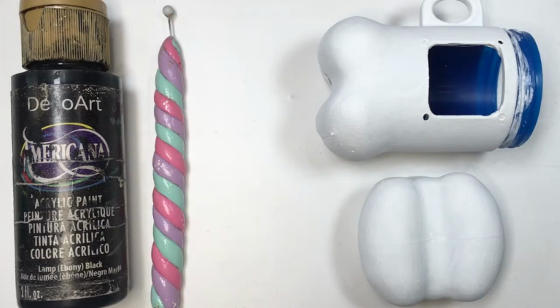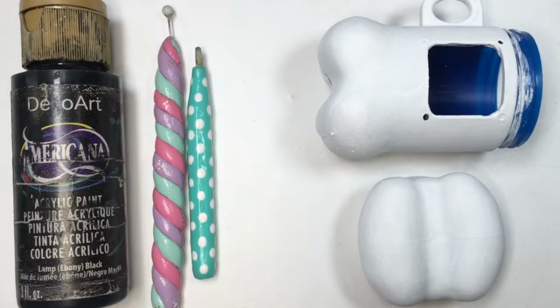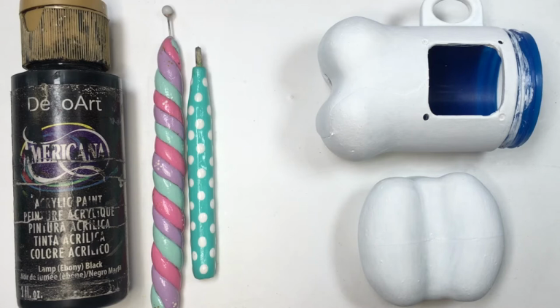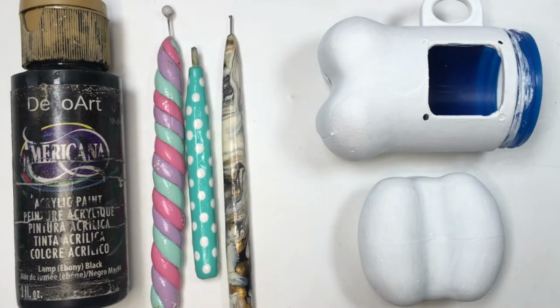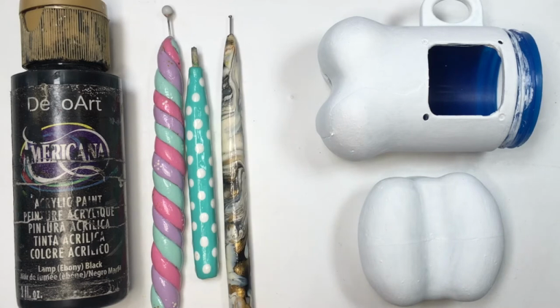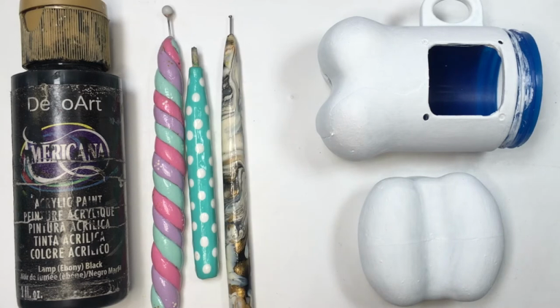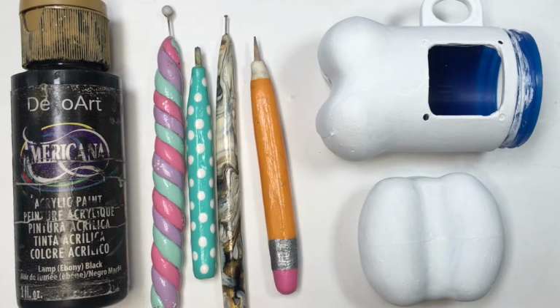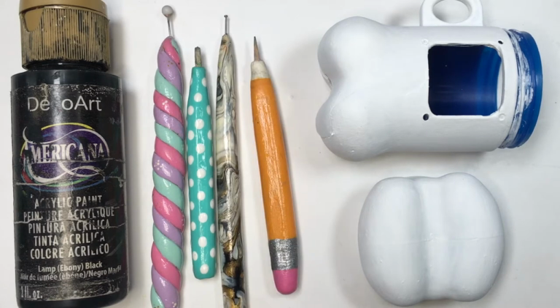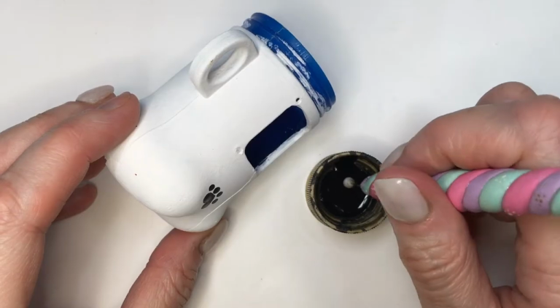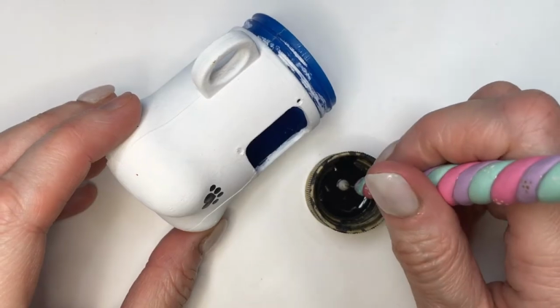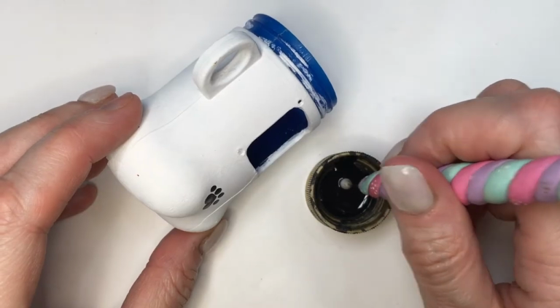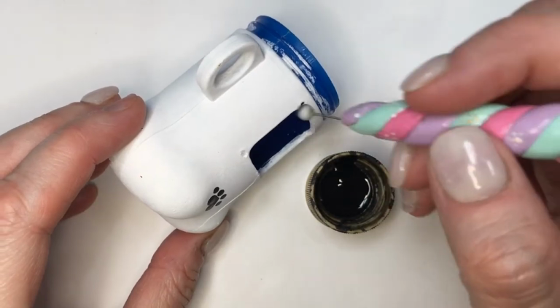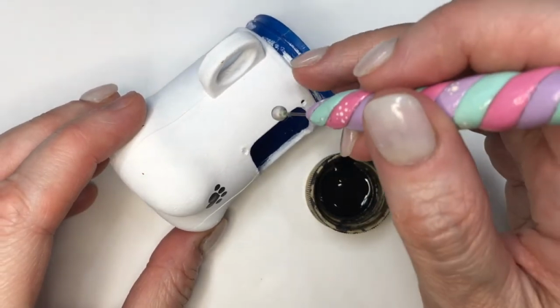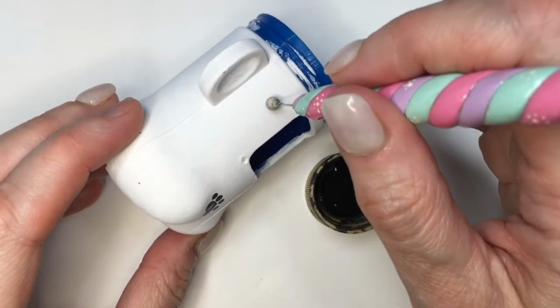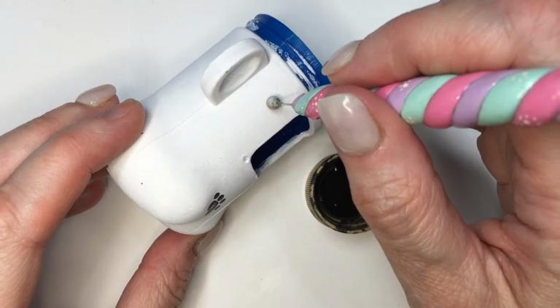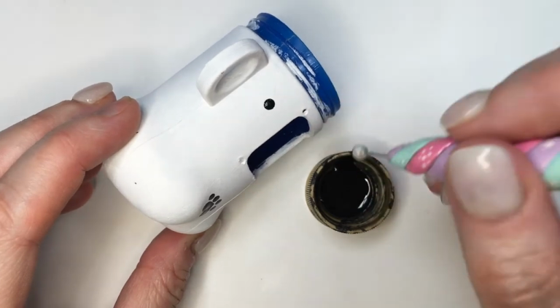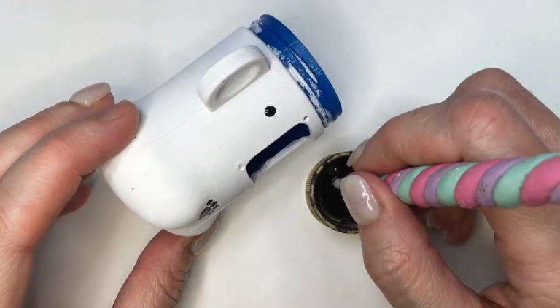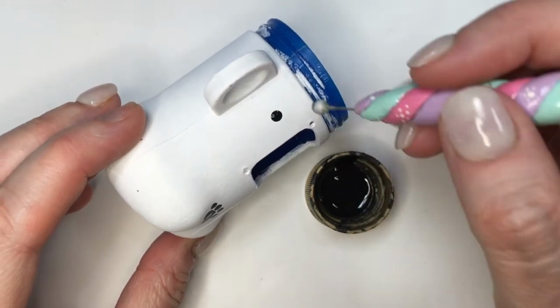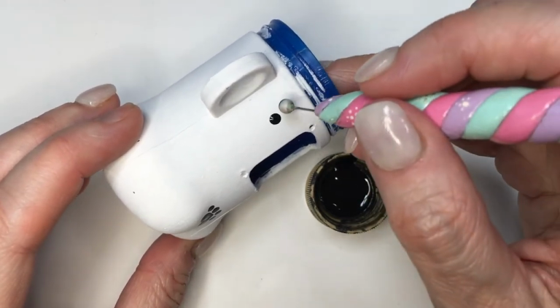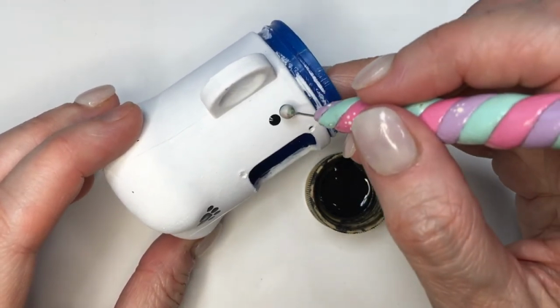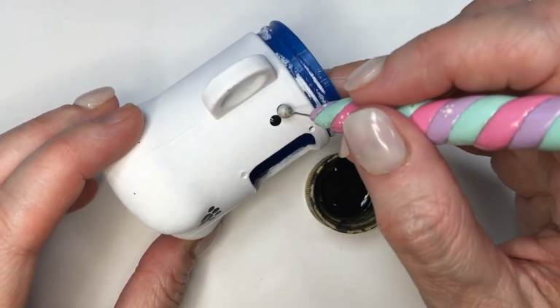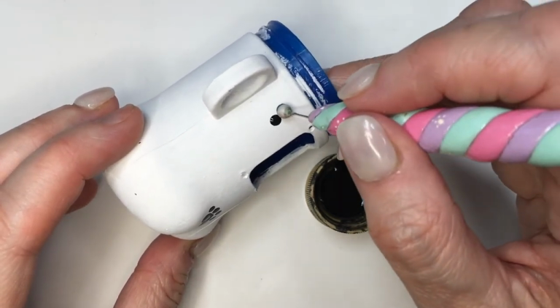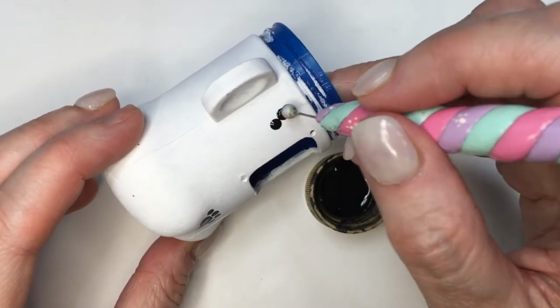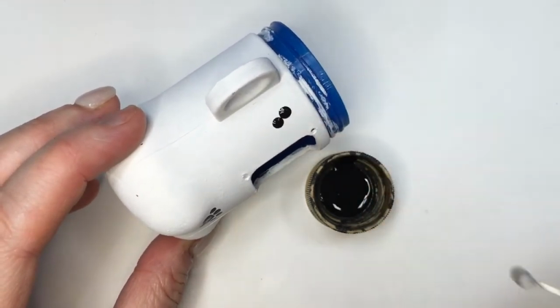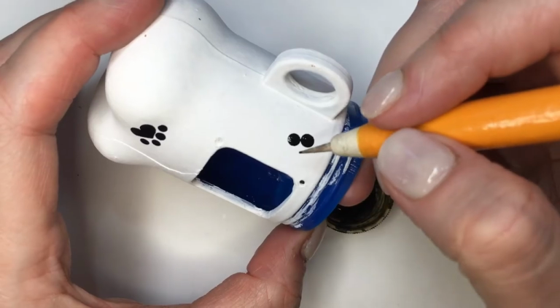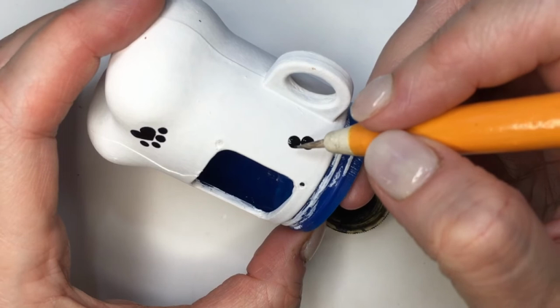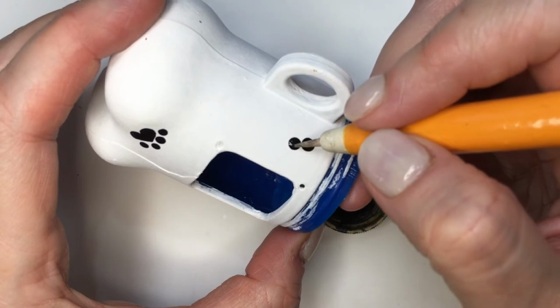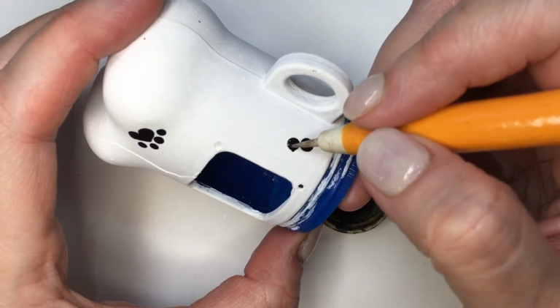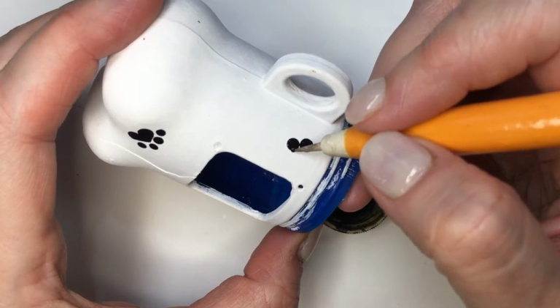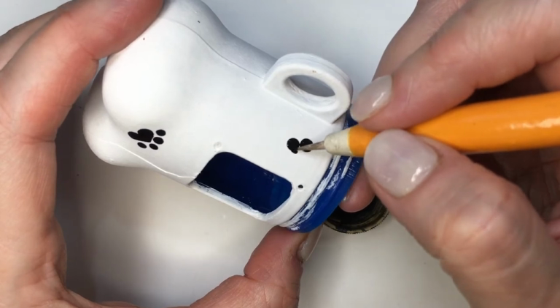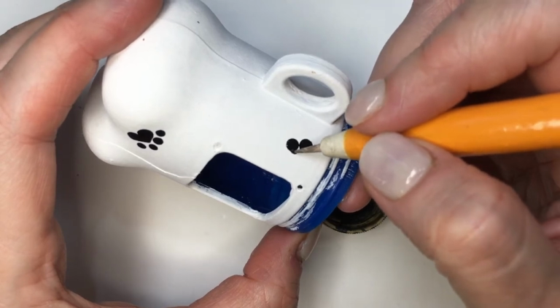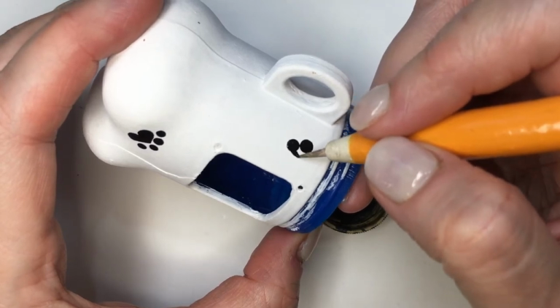Then I'm going to be using black acrylic paint and a bunch of different dyeing tools. I do have the DIY for all of these — they're actually really easy to make. They give you different sizes of dots, so I'm going to be using those to just paint some paws. For my big paws I'm going to be using the bigger dyeing tool.